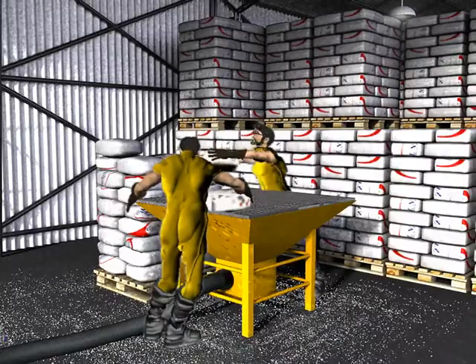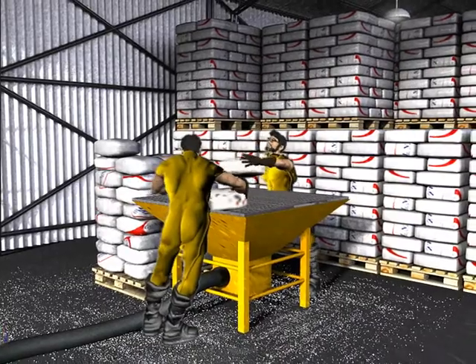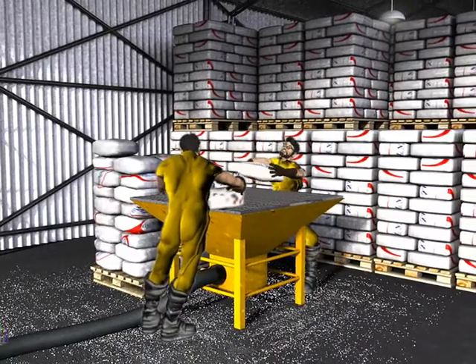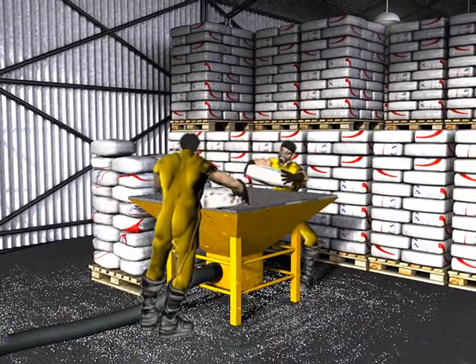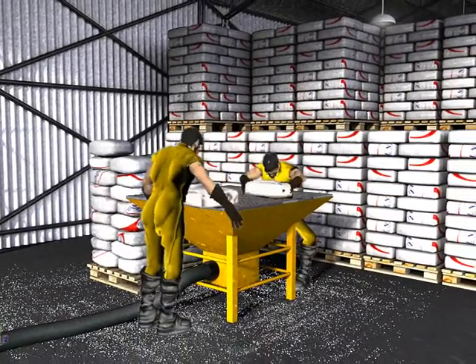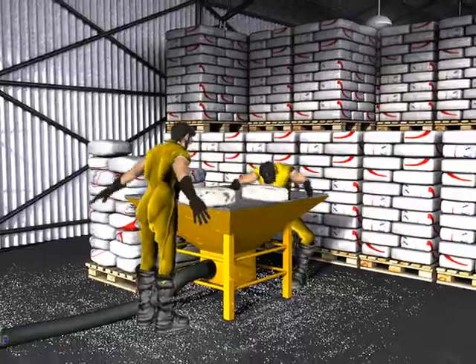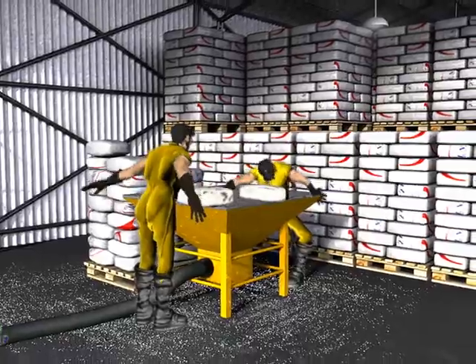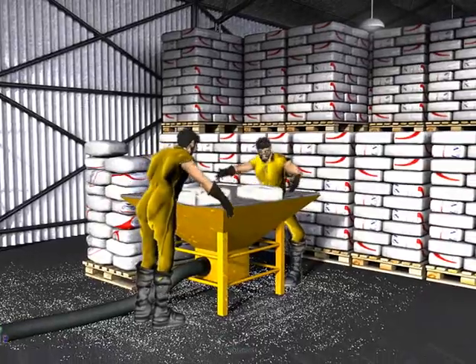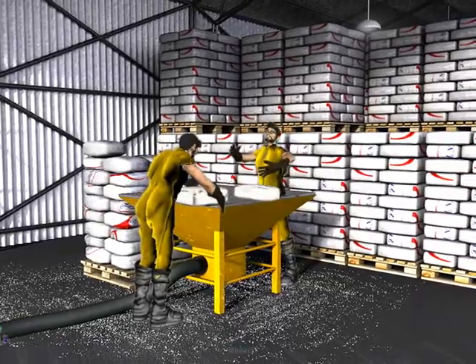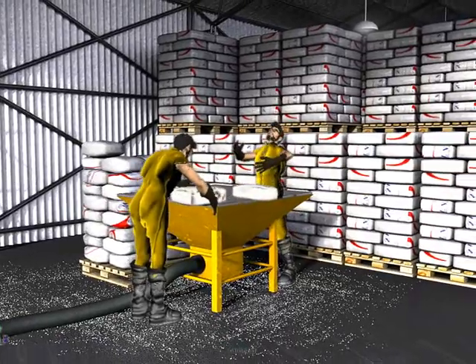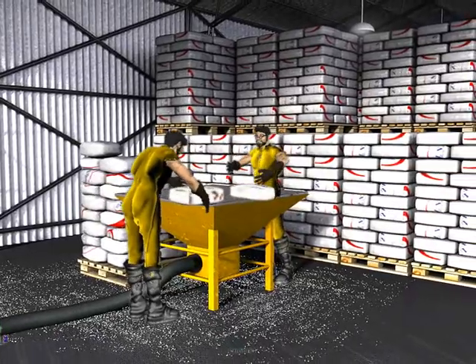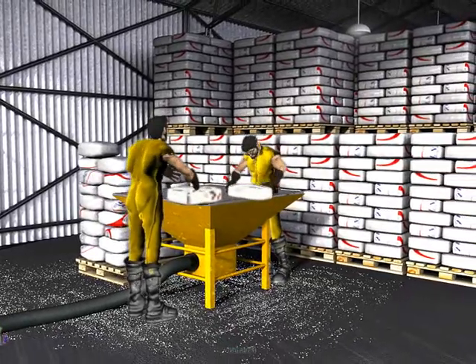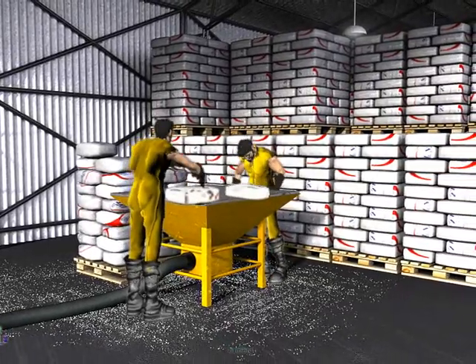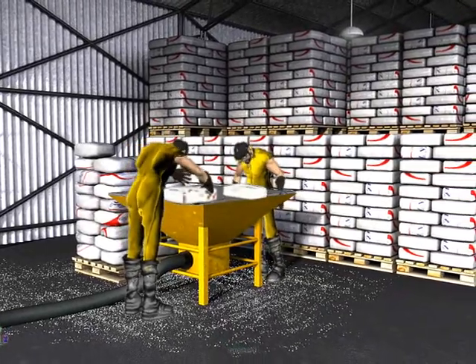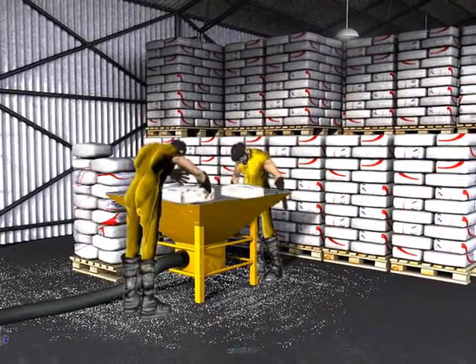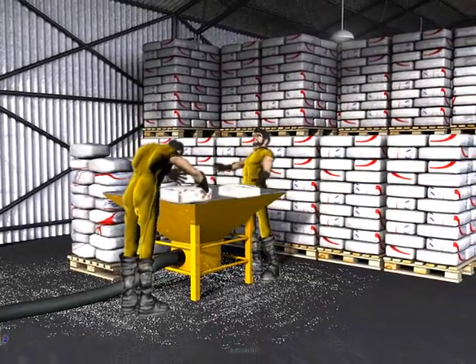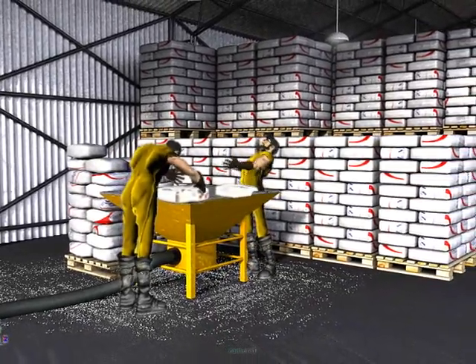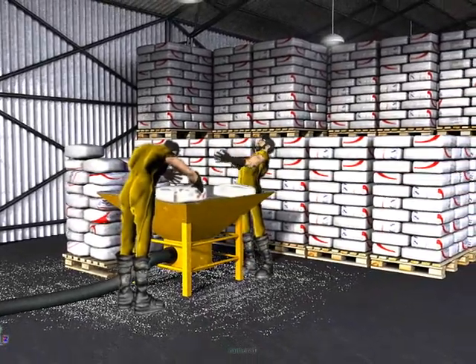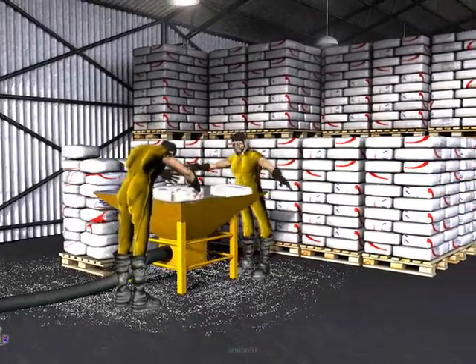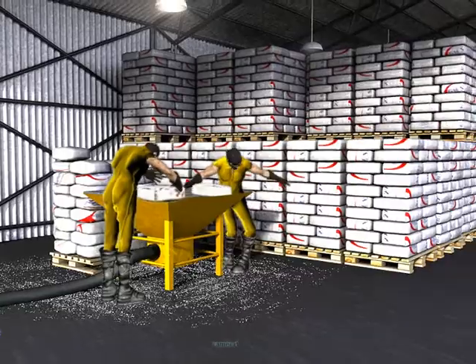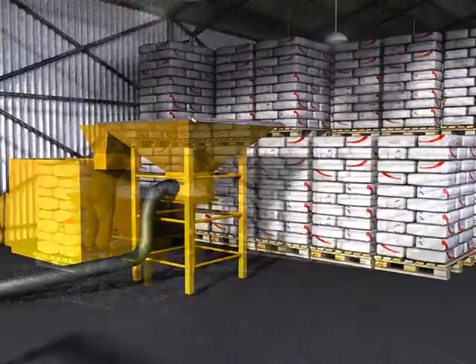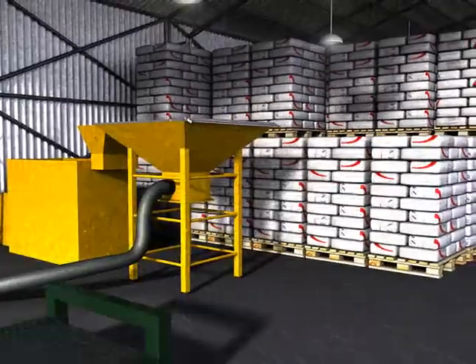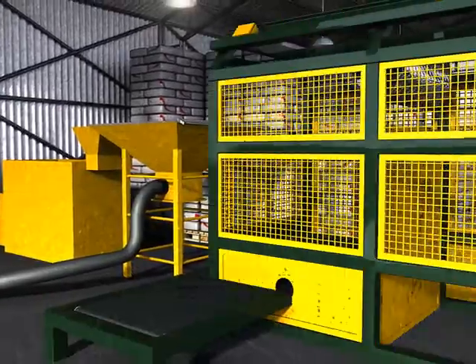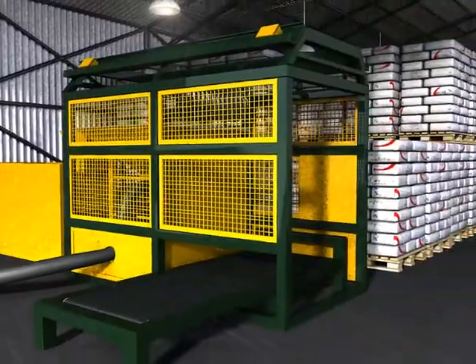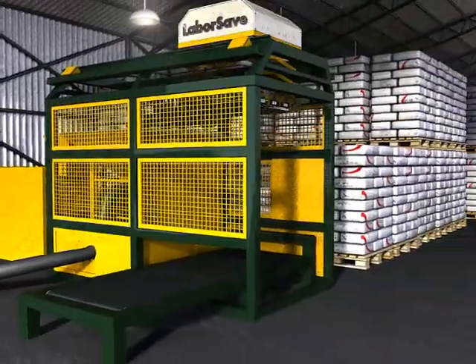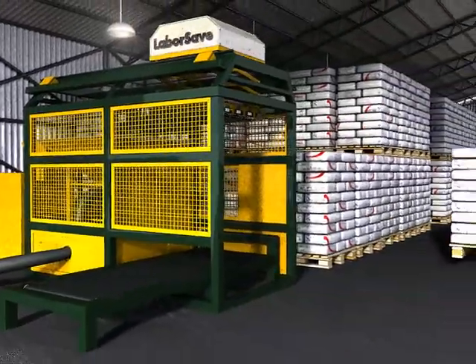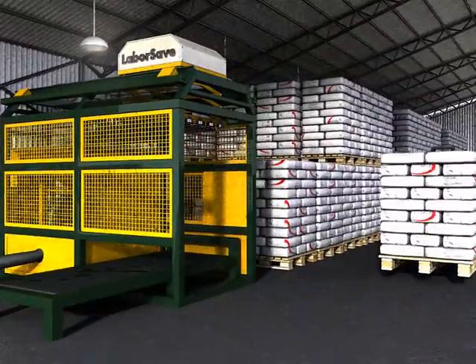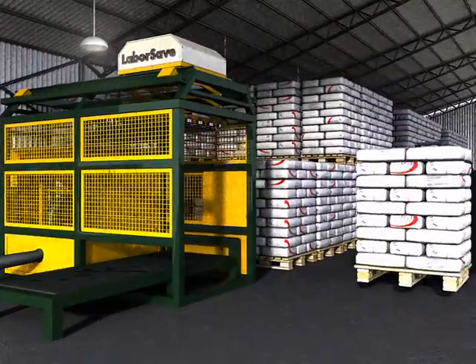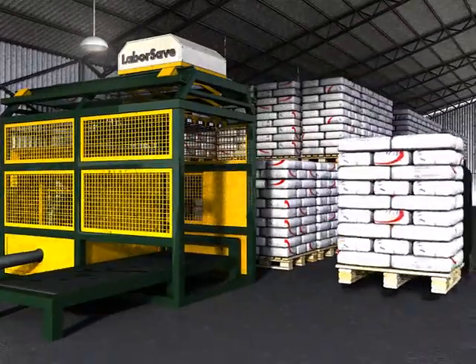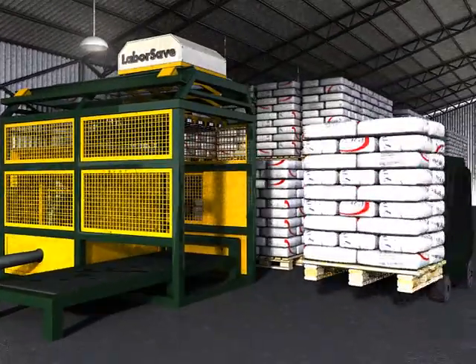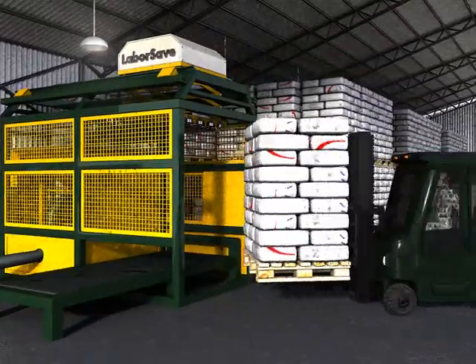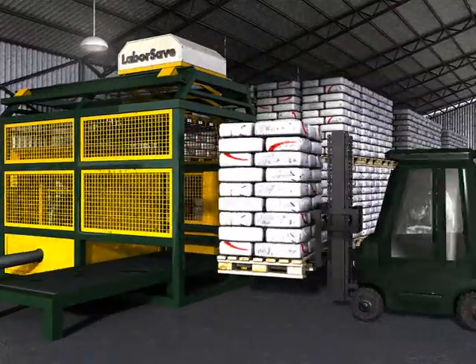This is the old-fashioned way of emptying sacks — one sack at a time. Now there's LaborSave, the ultimate sack emptying solution.